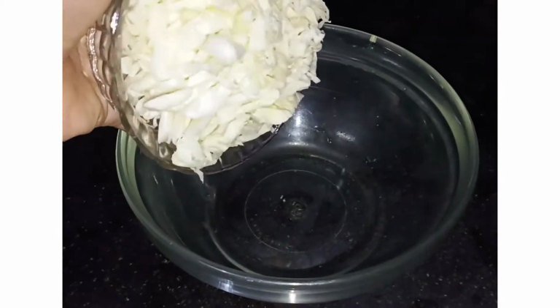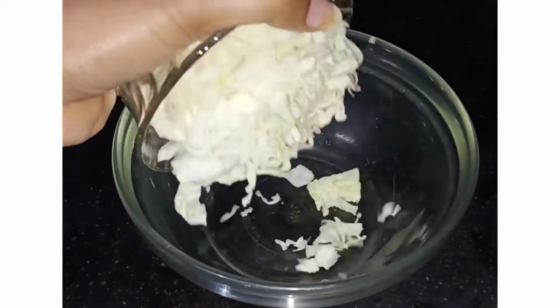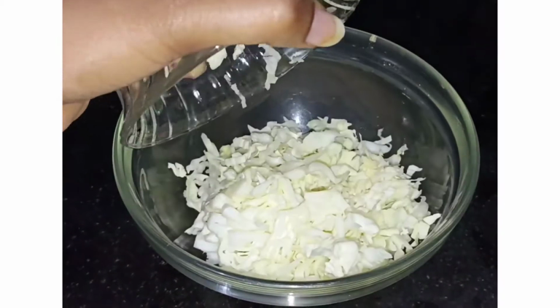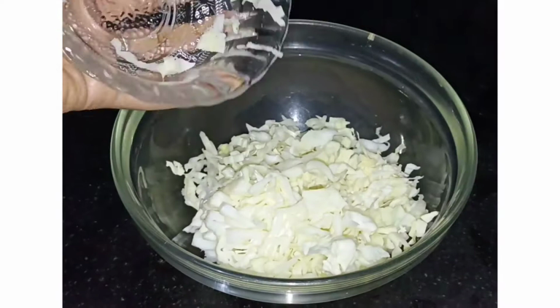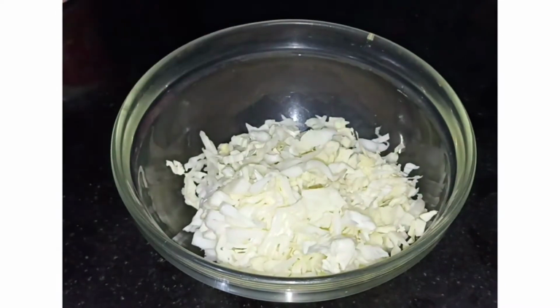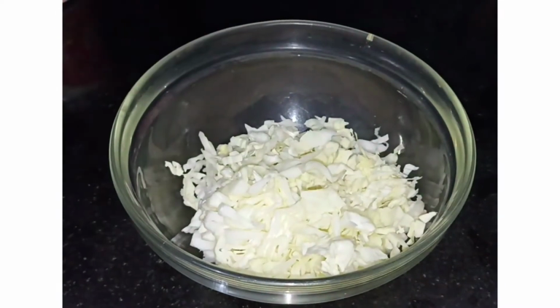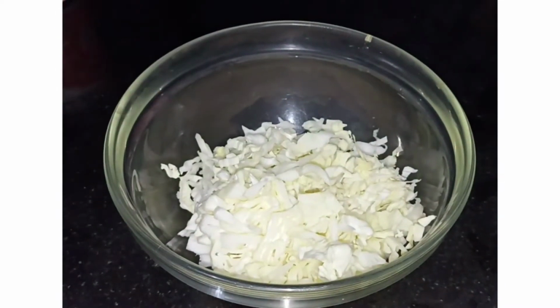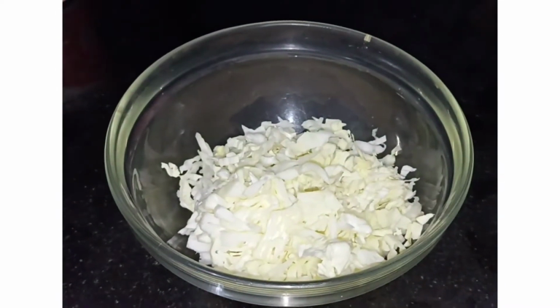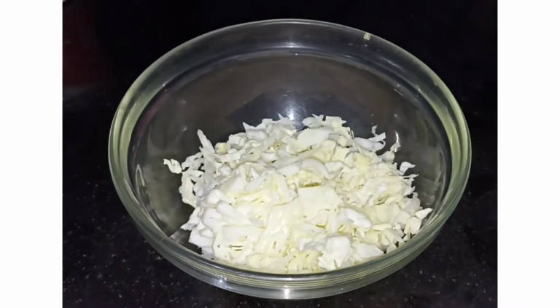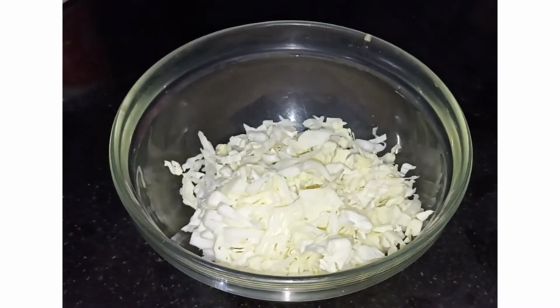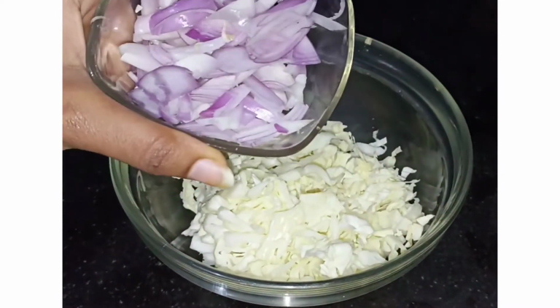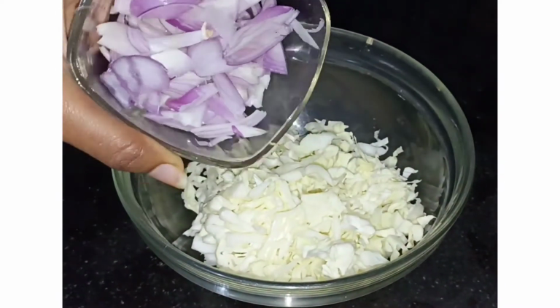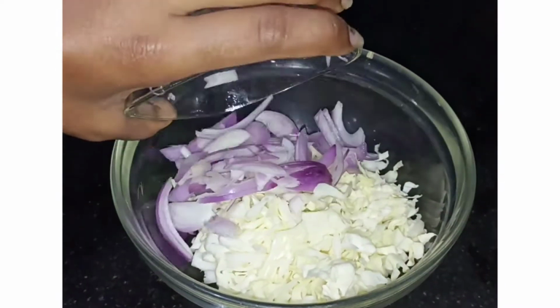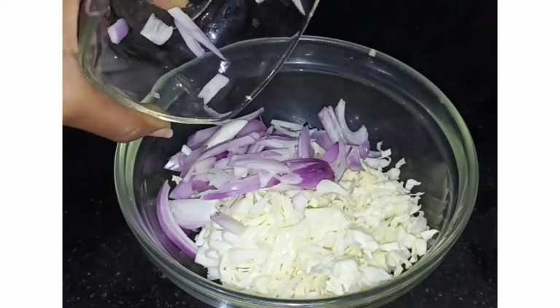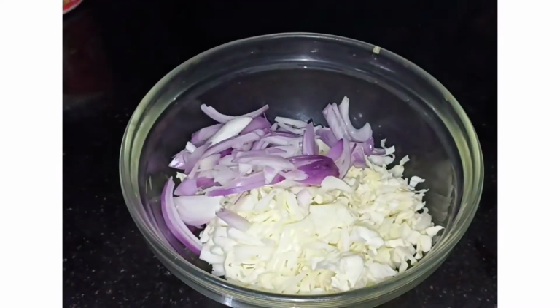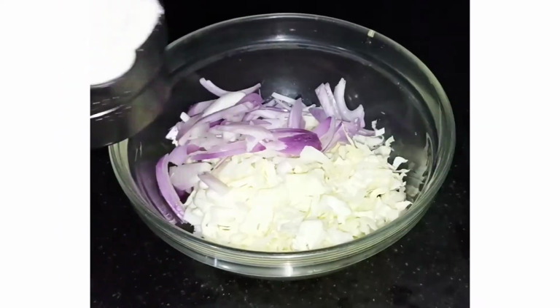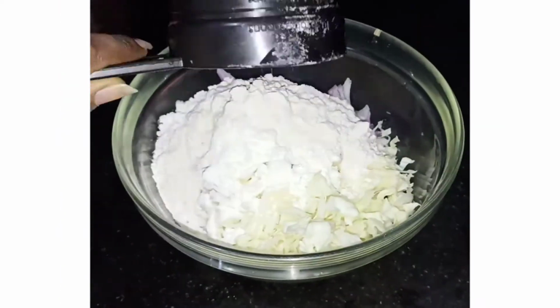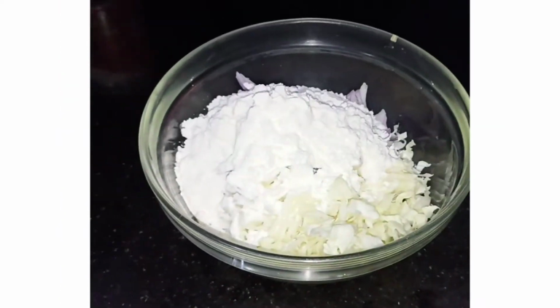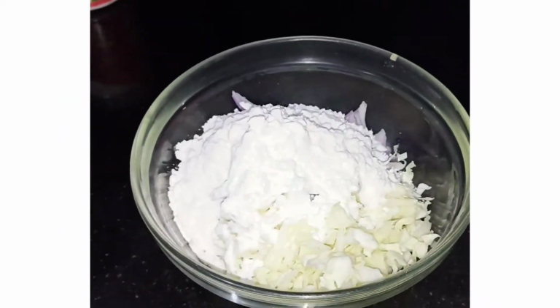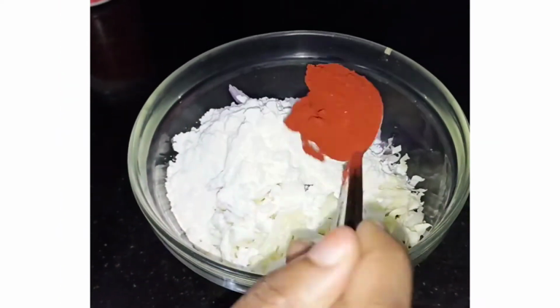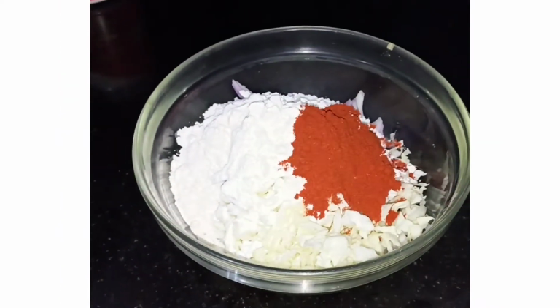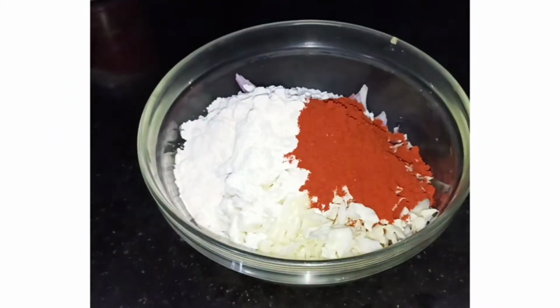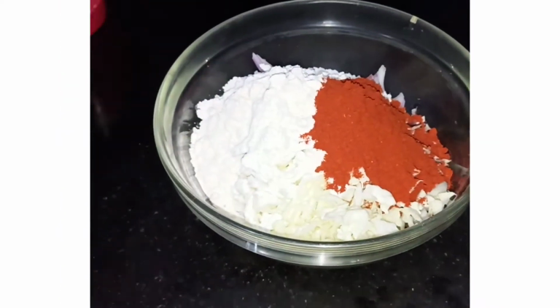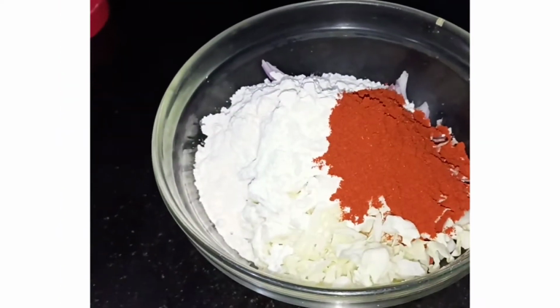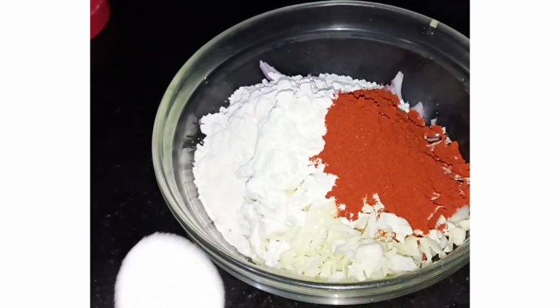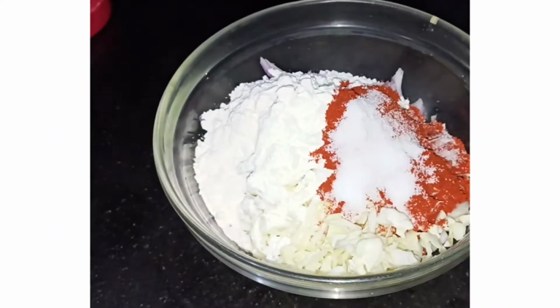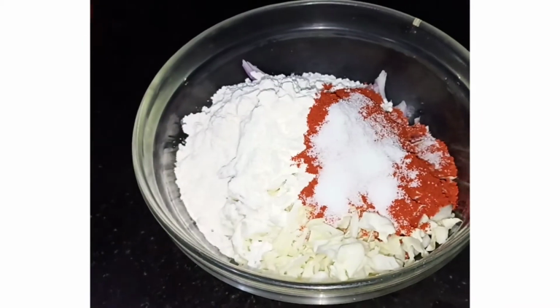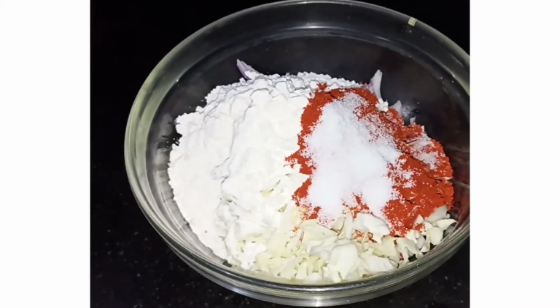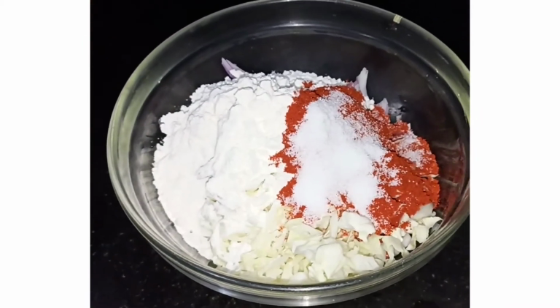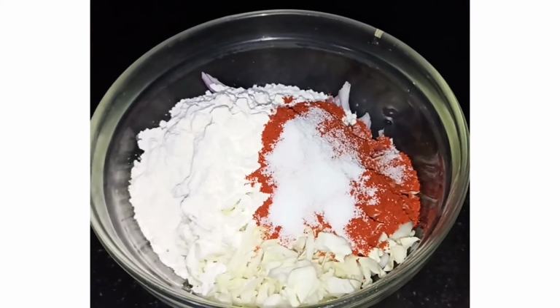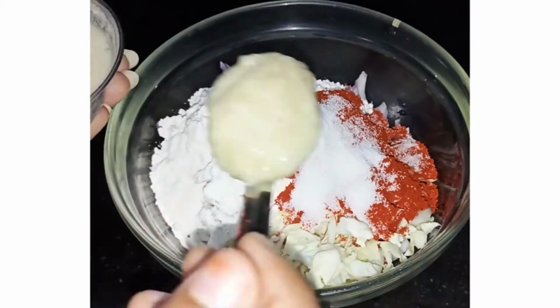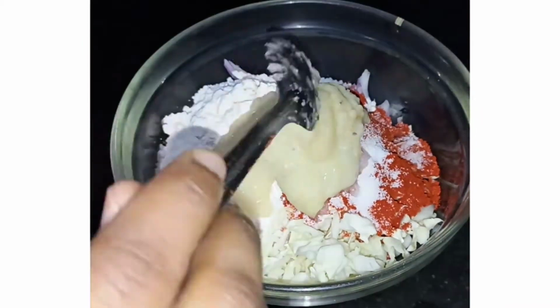I will add 1 cup of bose. Add 6 cups of maithamav. Add 2 tbsp of high tools. Add 2 tbsp of ginger paste.